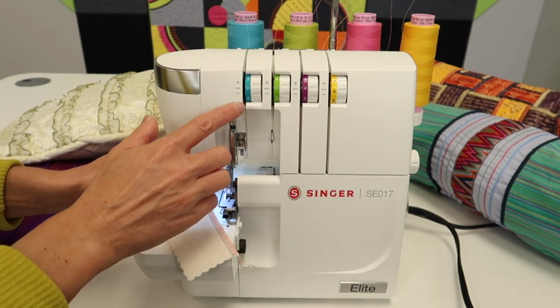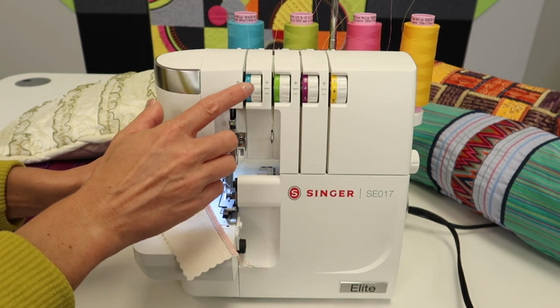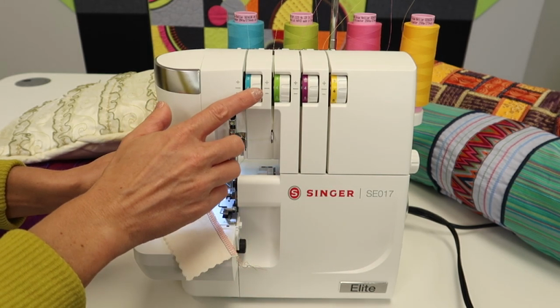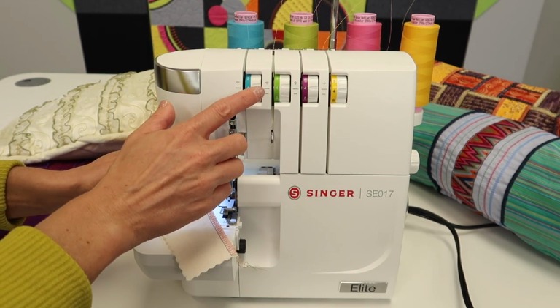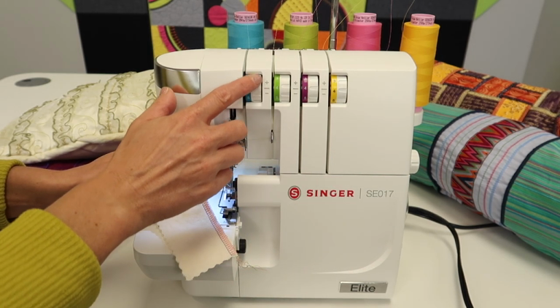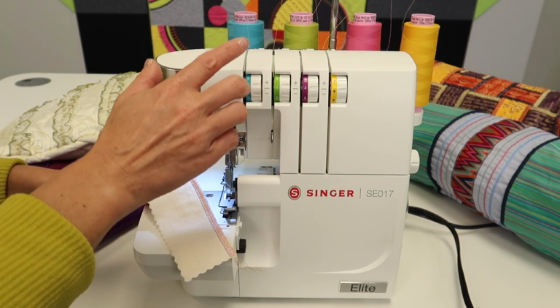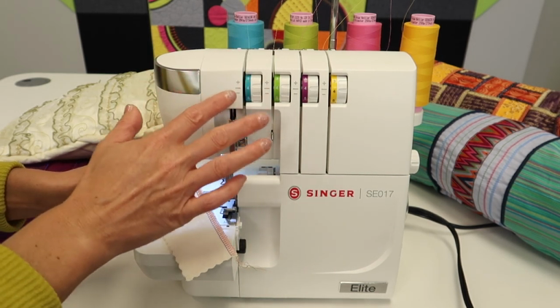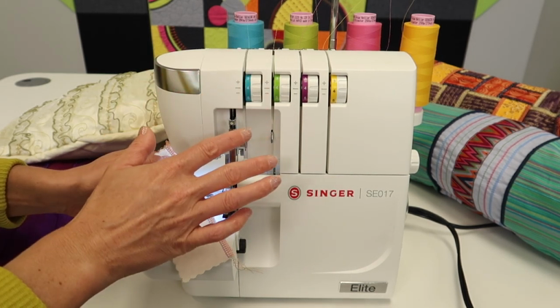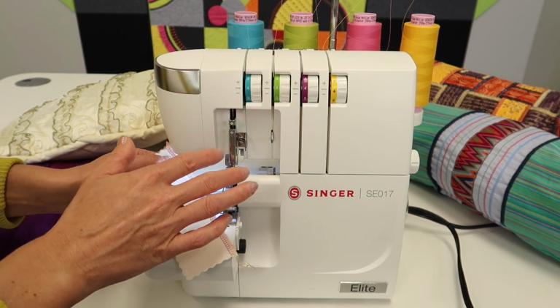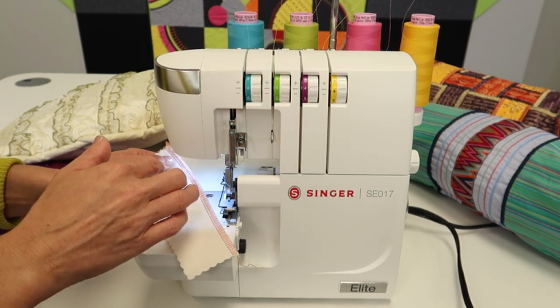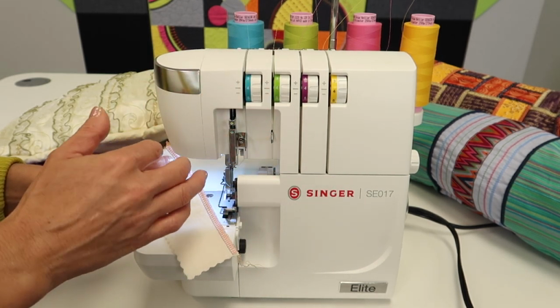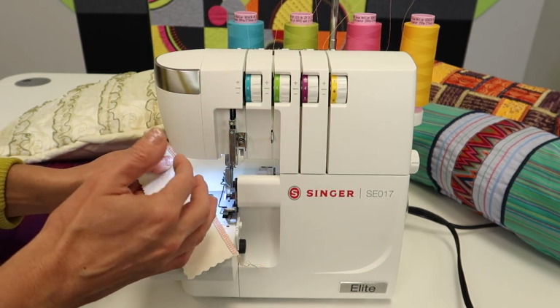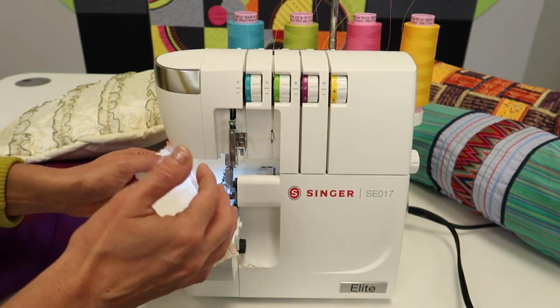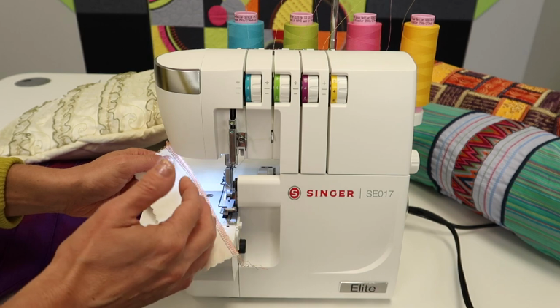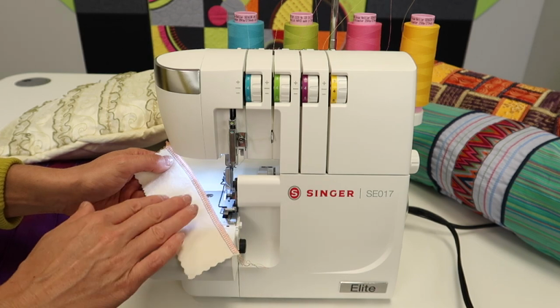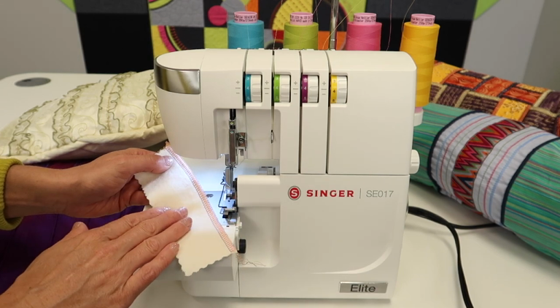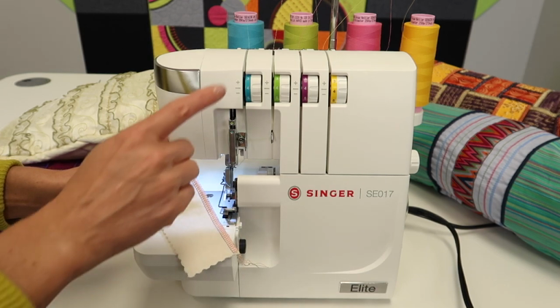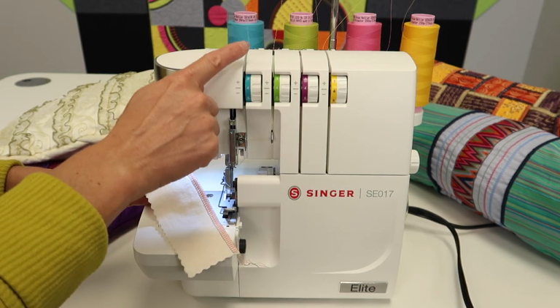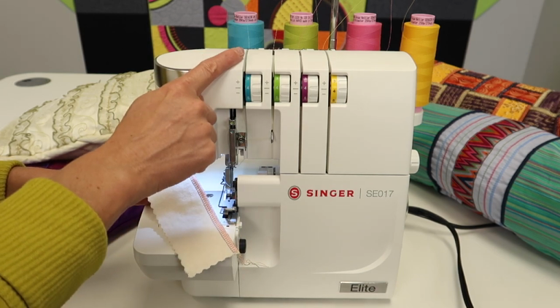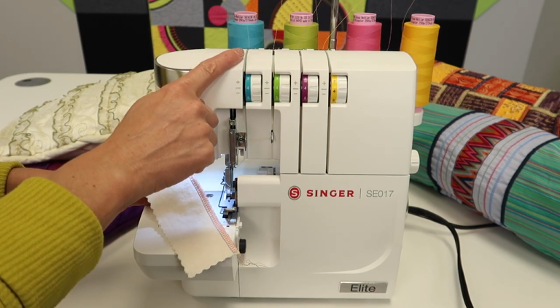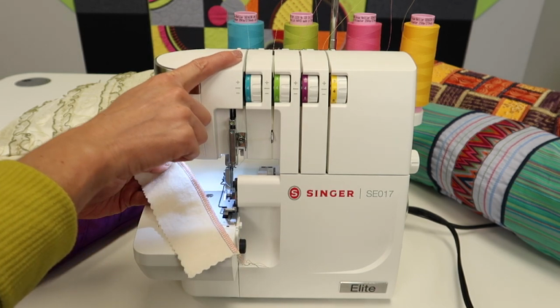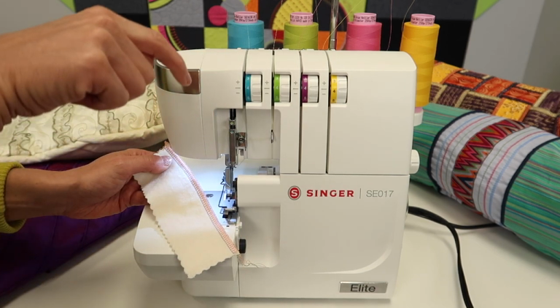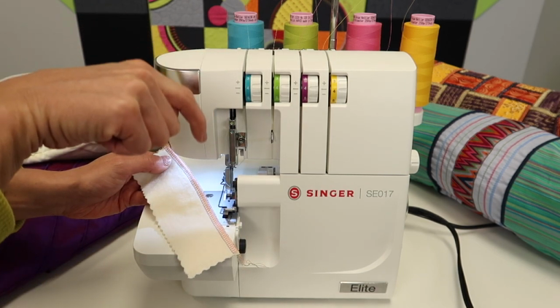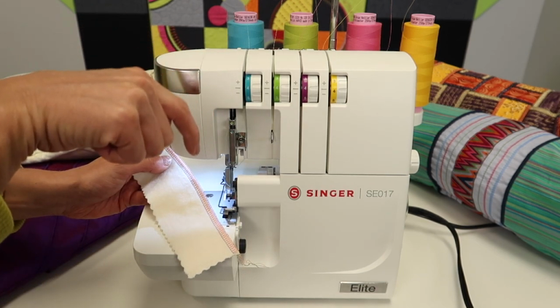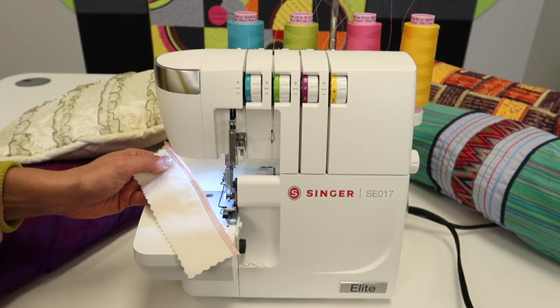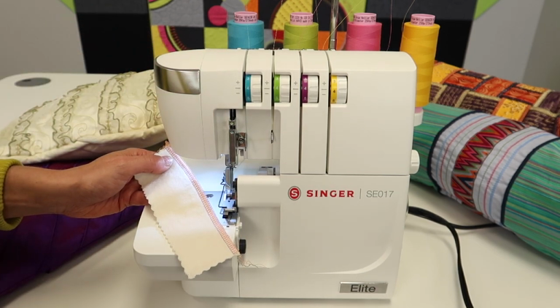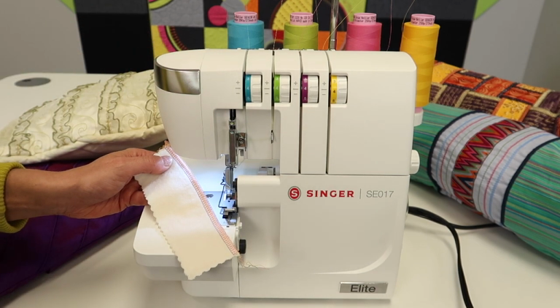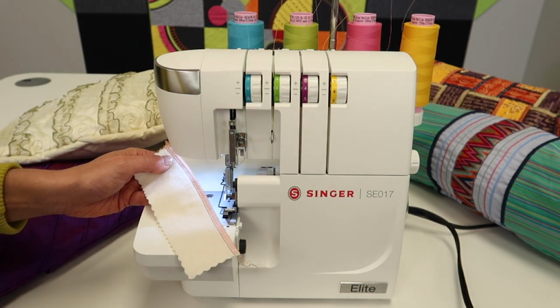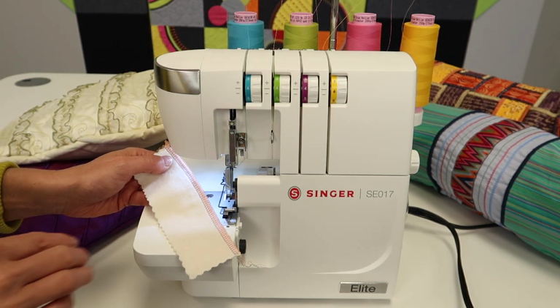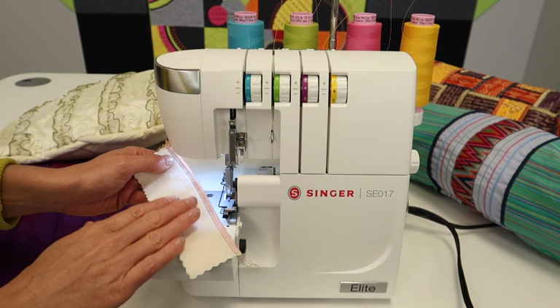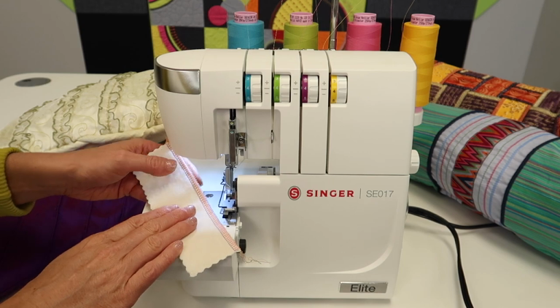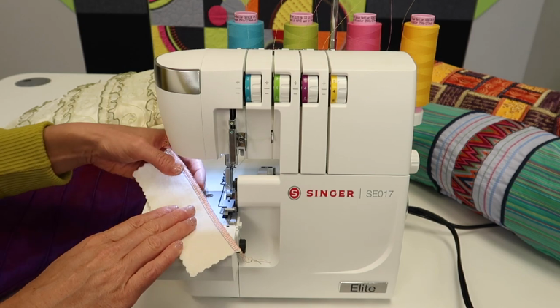That means even though you start adjusting tensions, it may not make any real difference. Quality serger thread is essential — we've got links below to some favorites. Treat yourself.